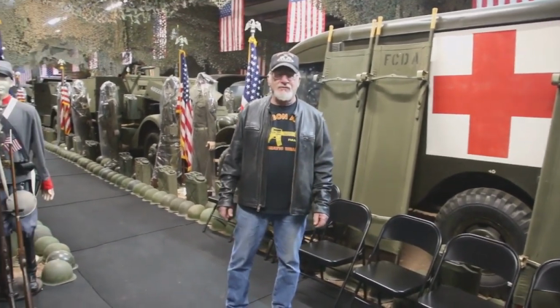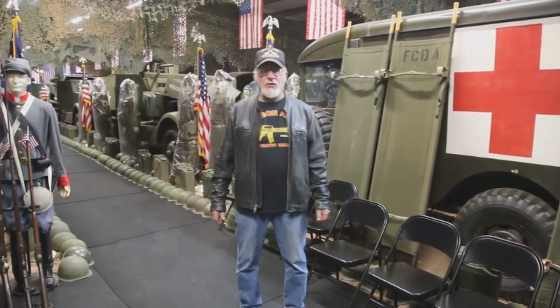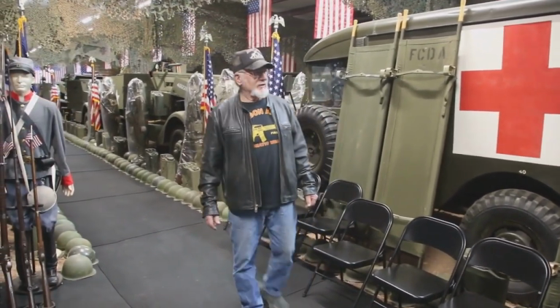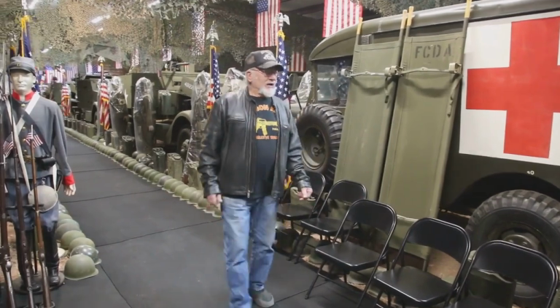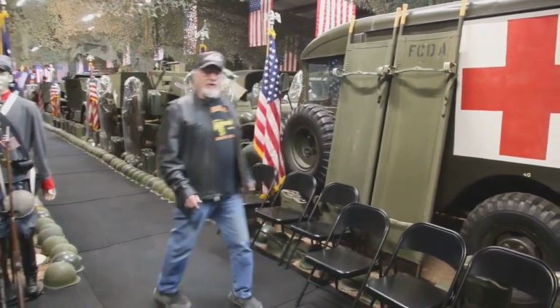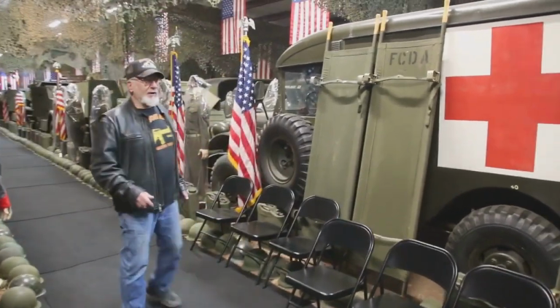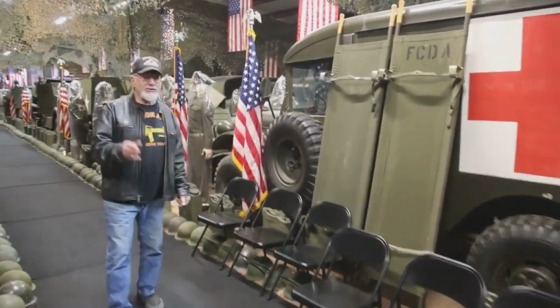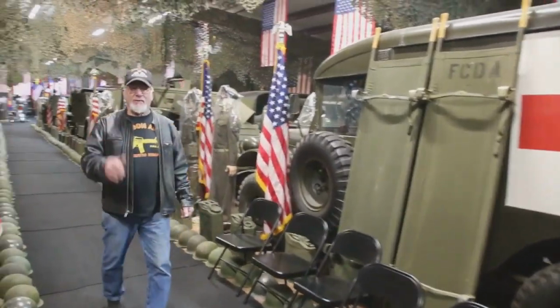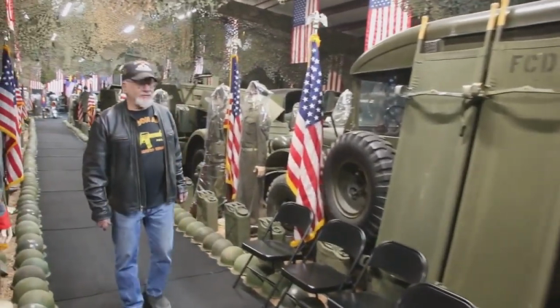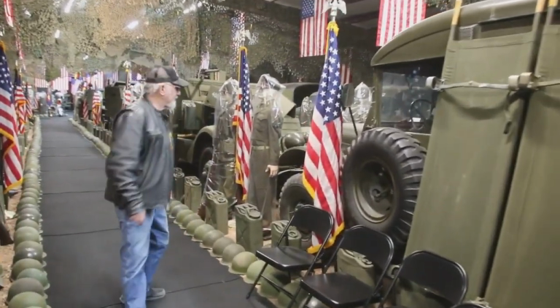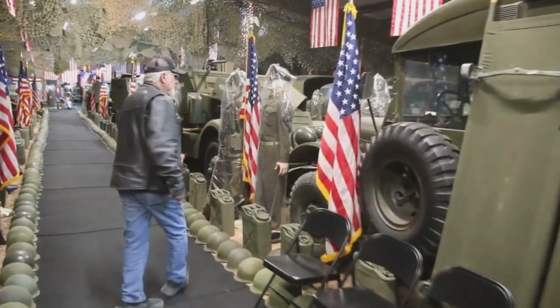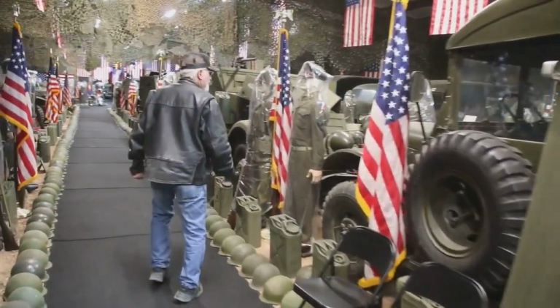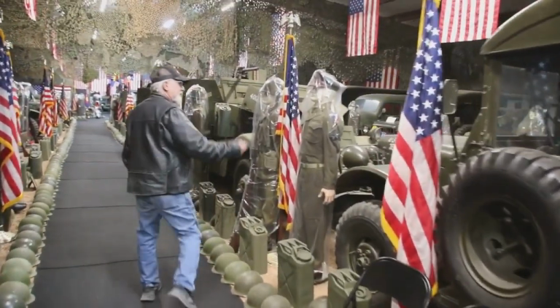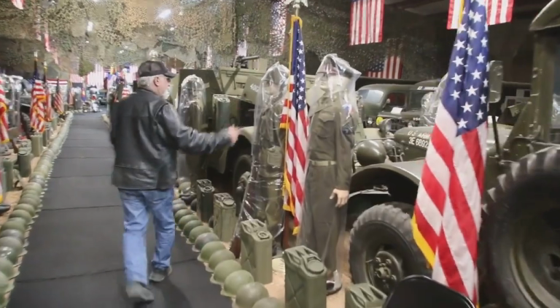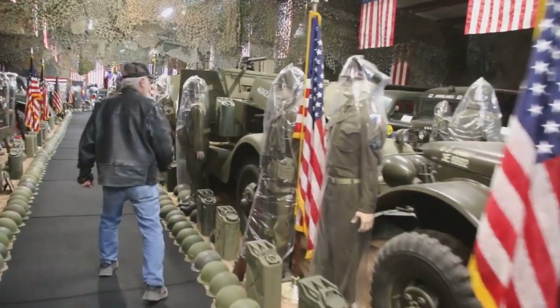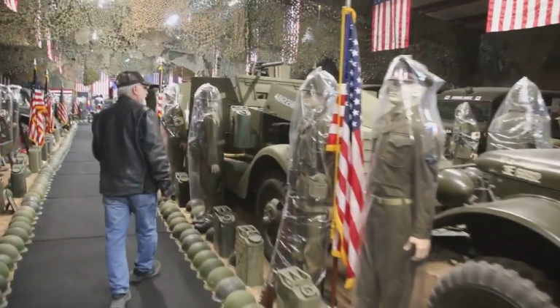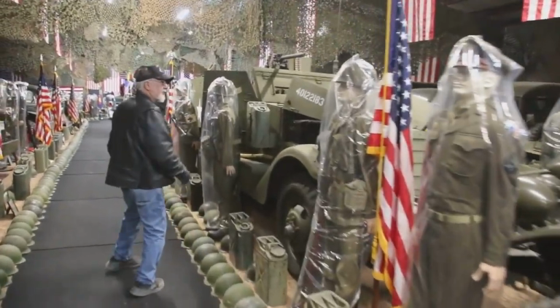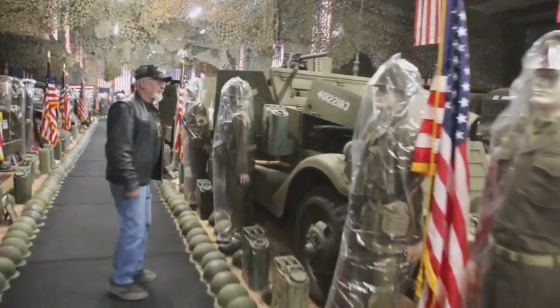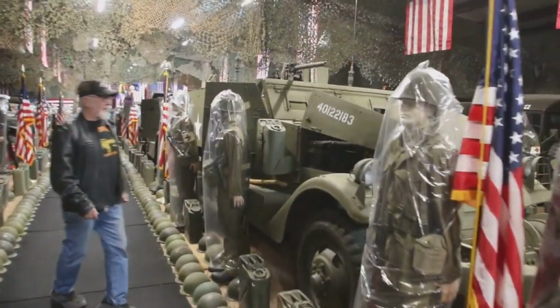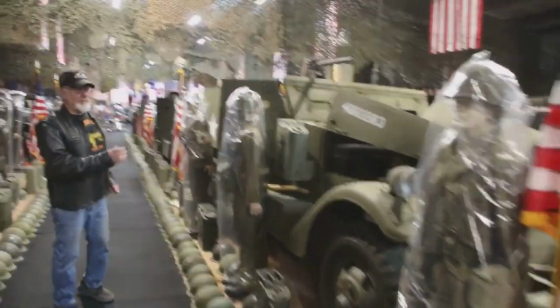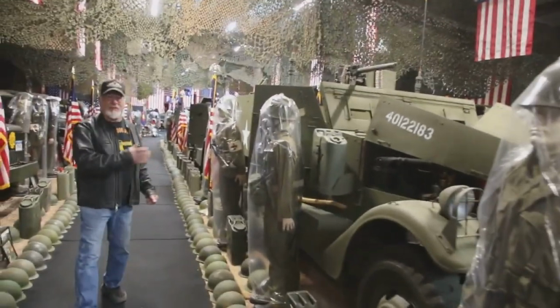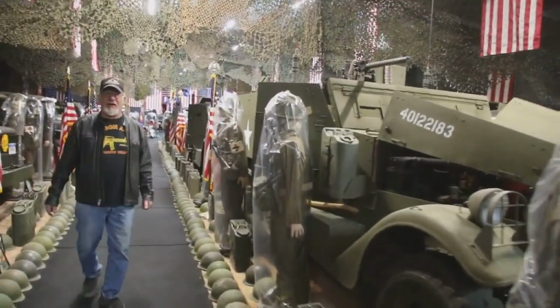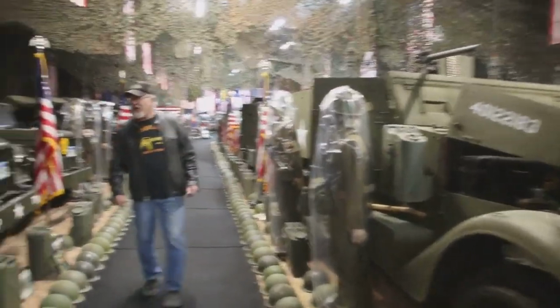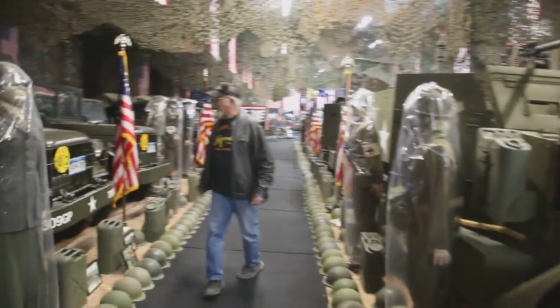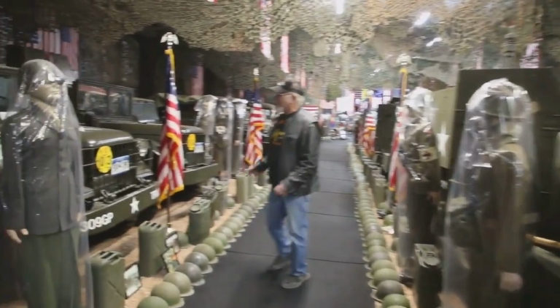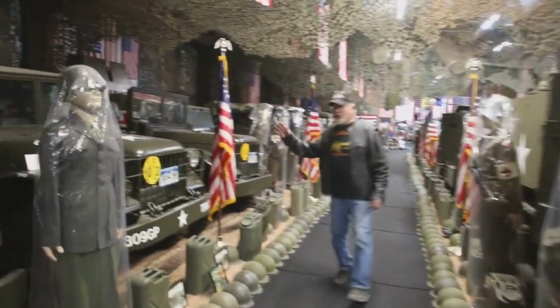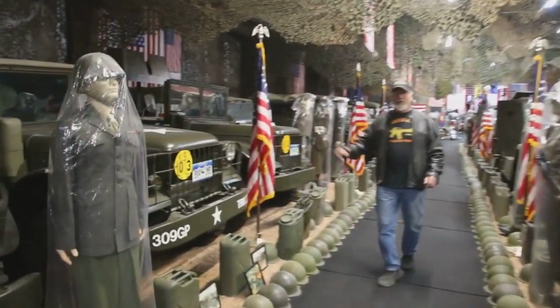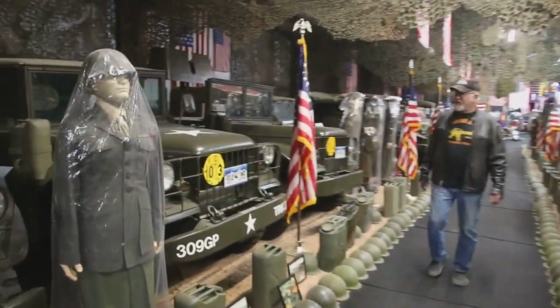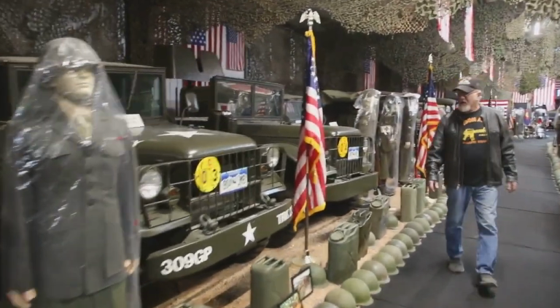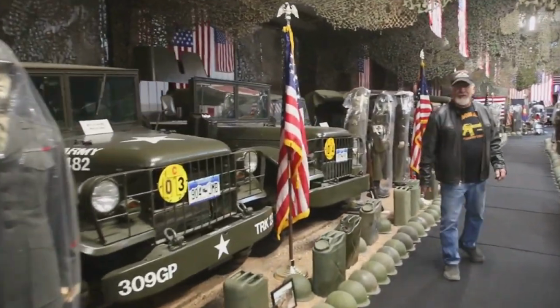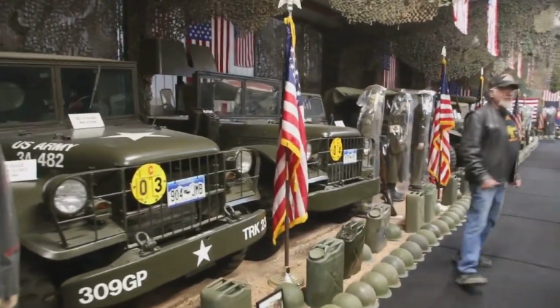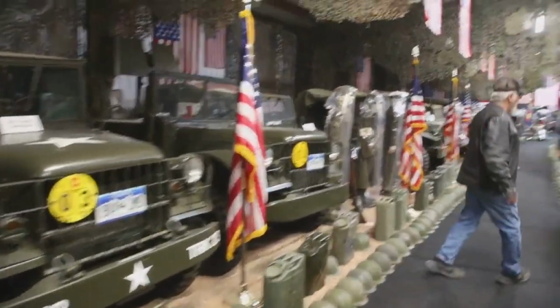It takes about two hours. Let me show you some of the vehicles I have here. Over here is the Vietnam era M43 ambulance. I have every American half-track — seven of them. These are M37s, Vietnam era pickup trucks.